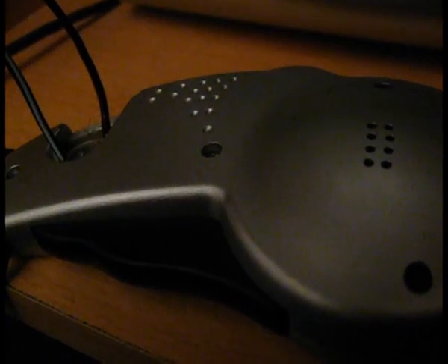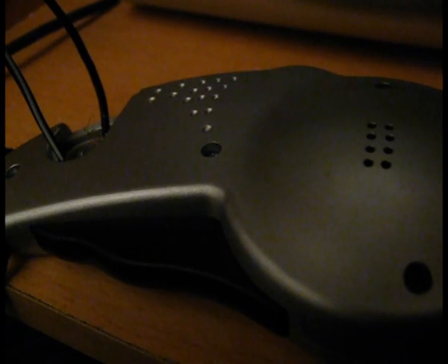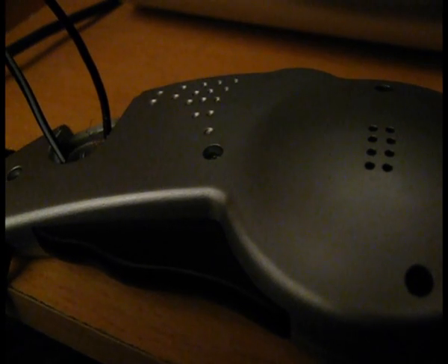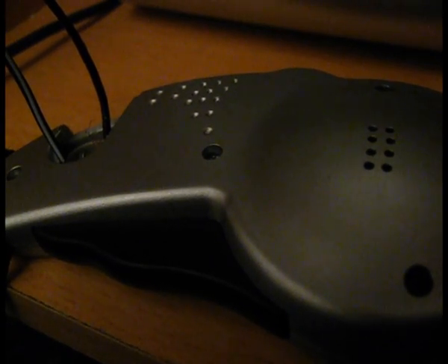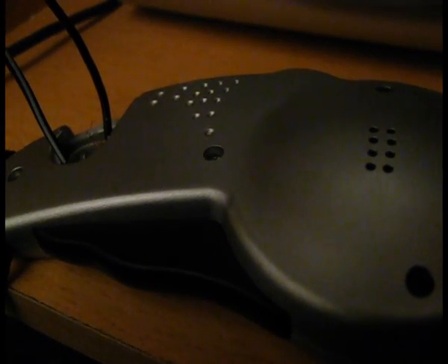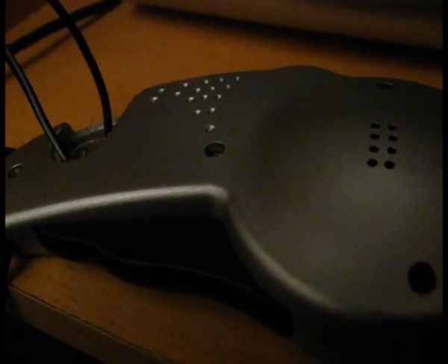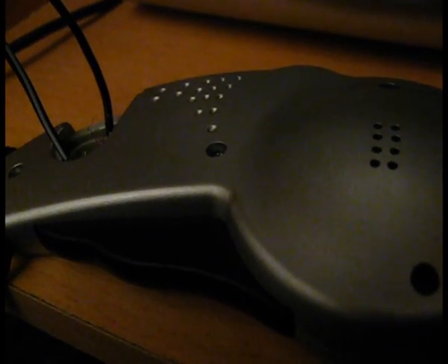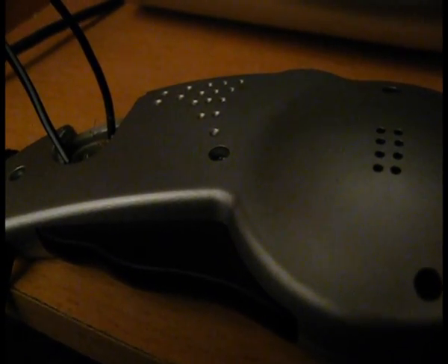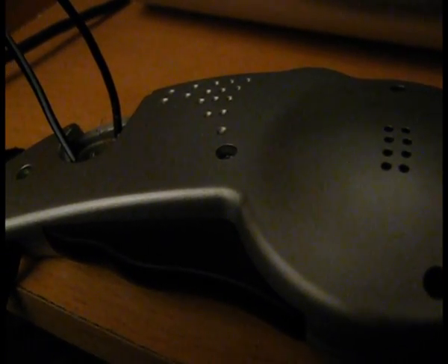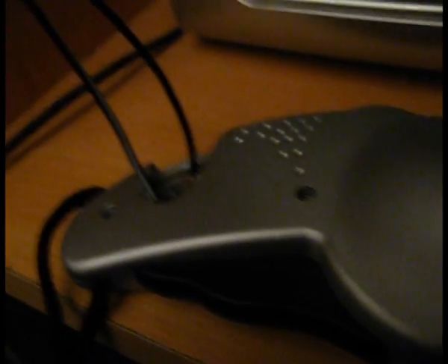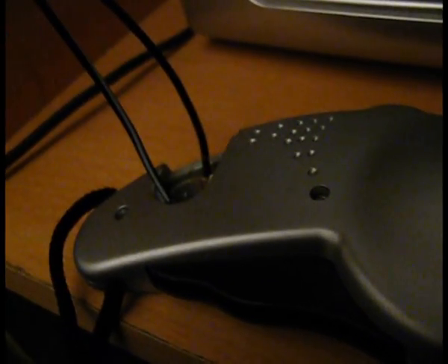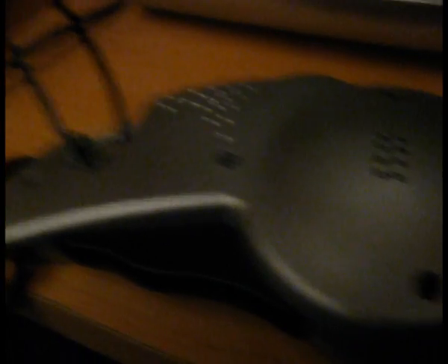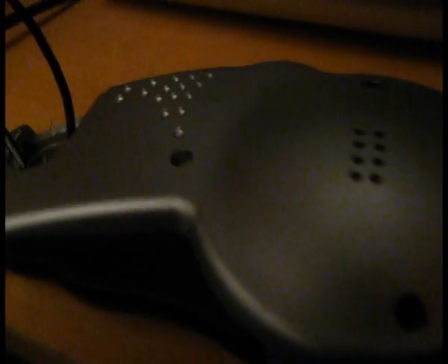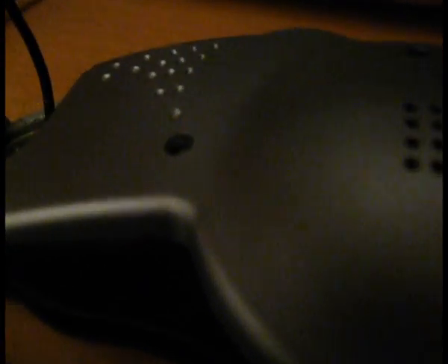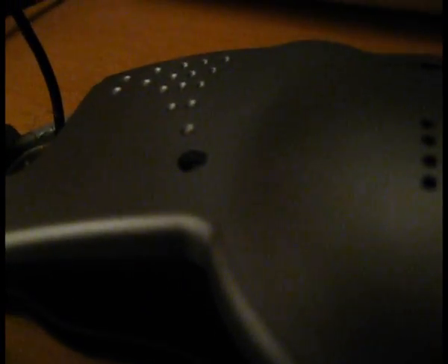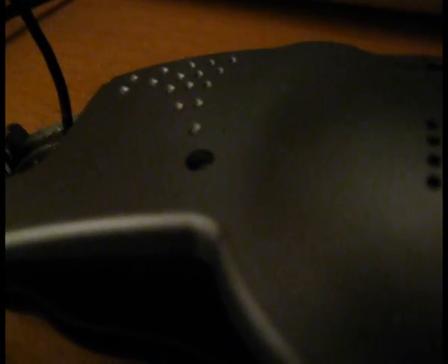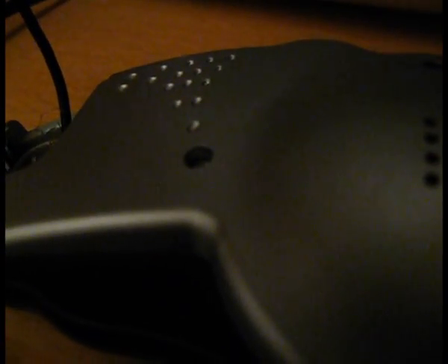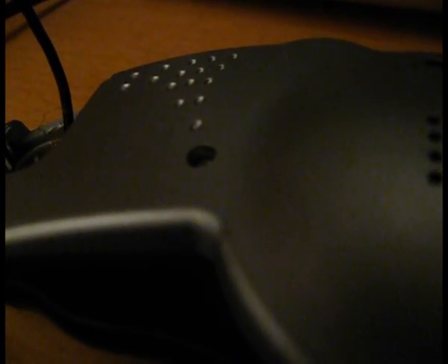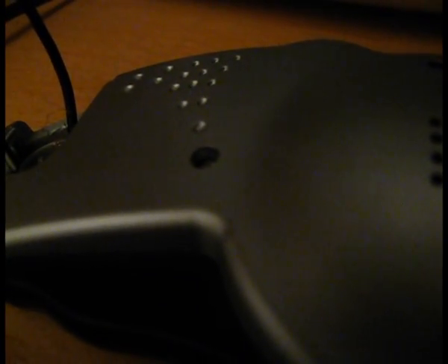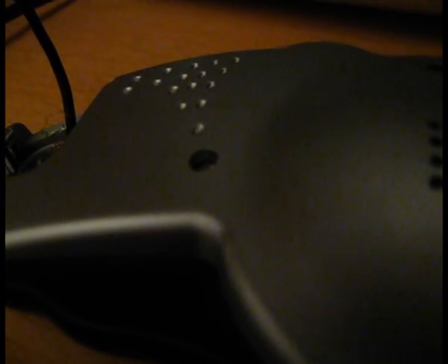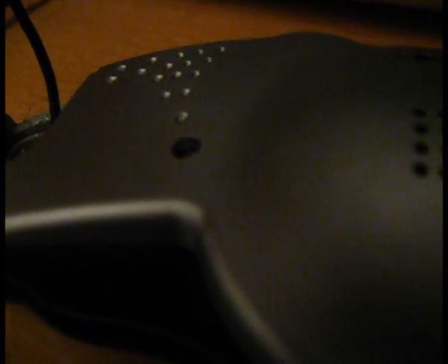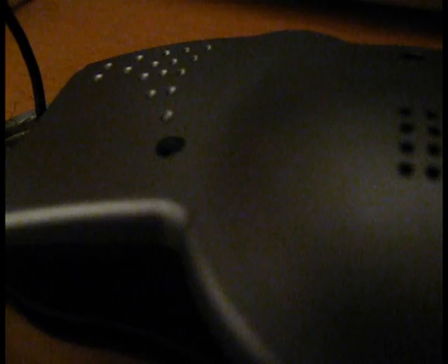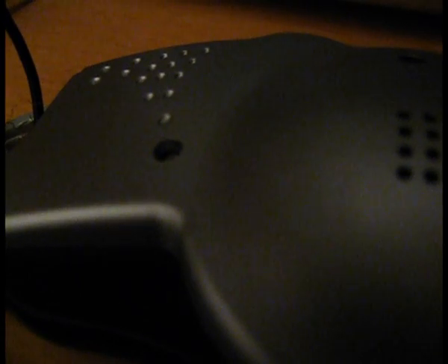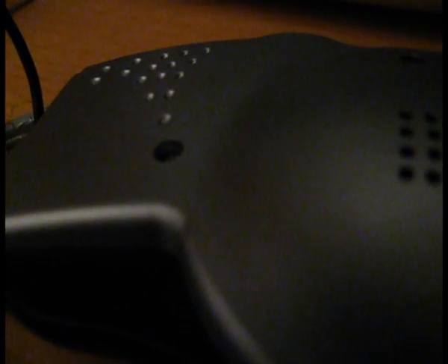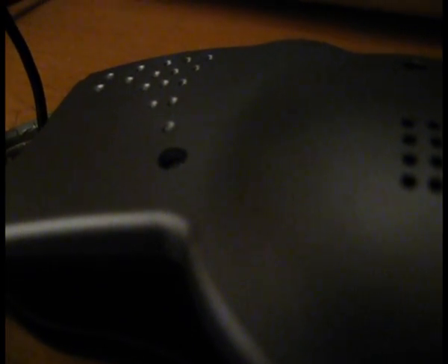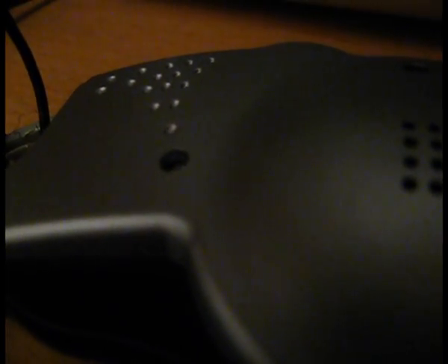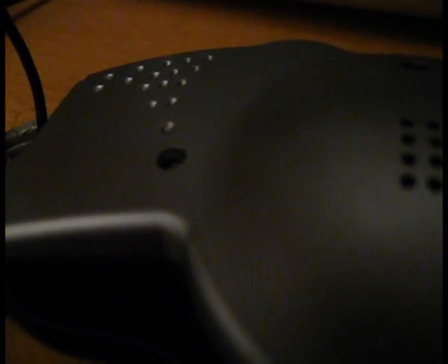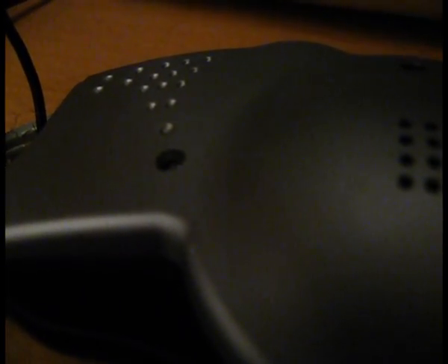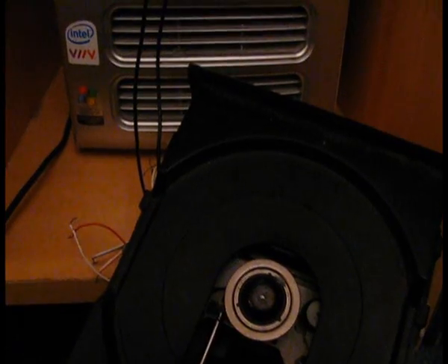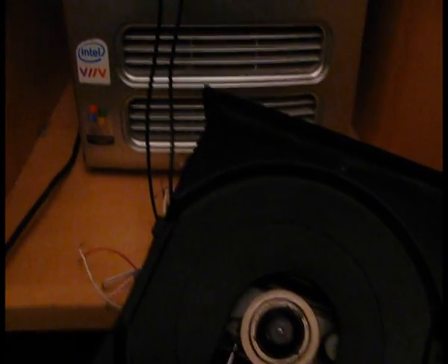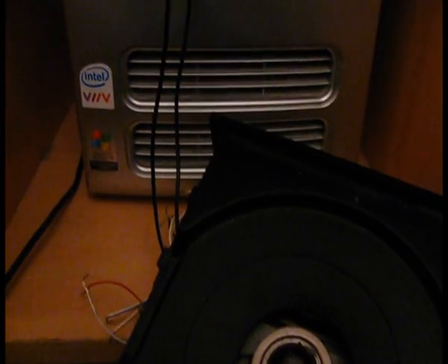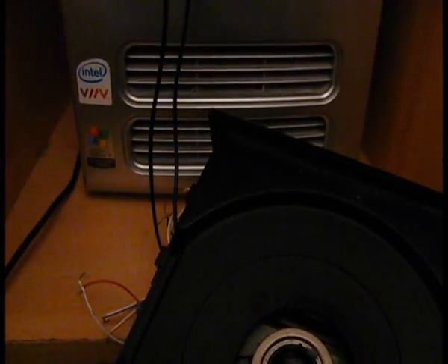And now I'm going to test an old stopwatch. And here is a CD player.